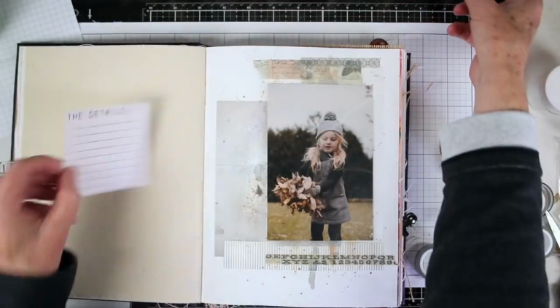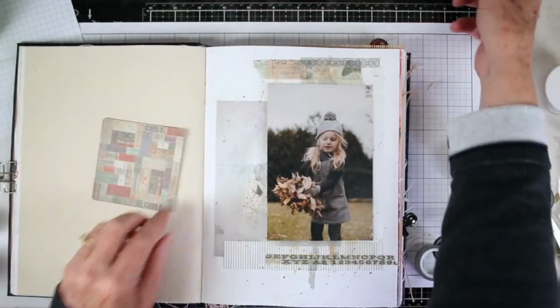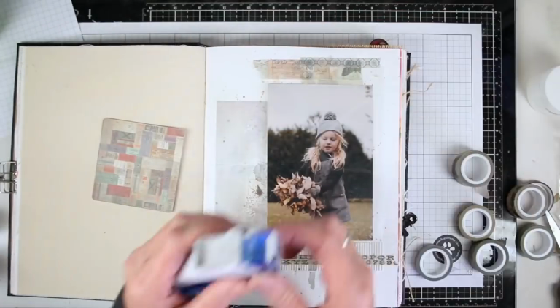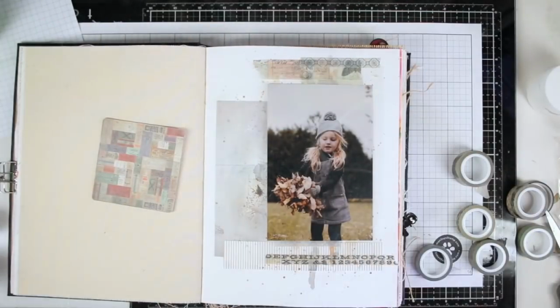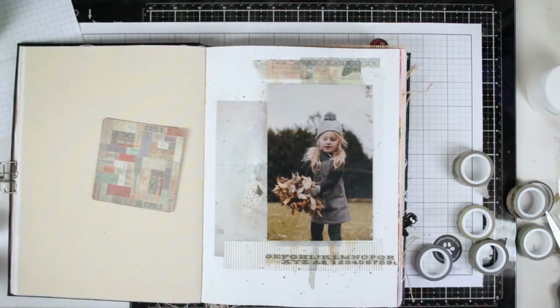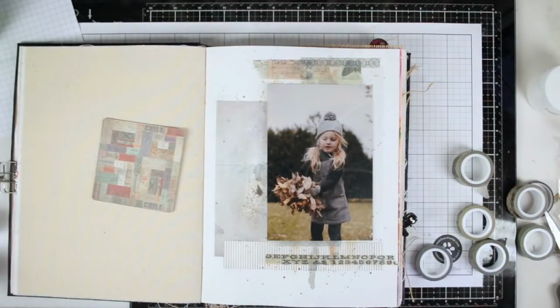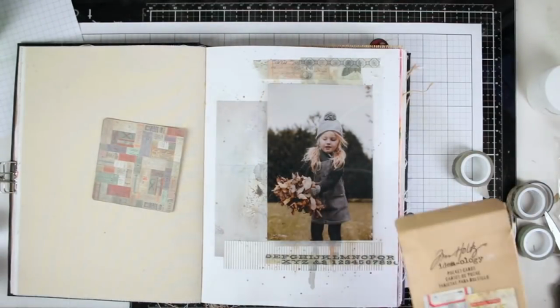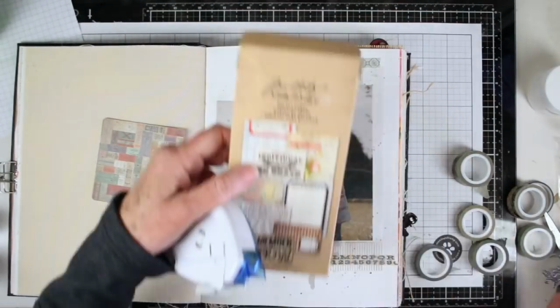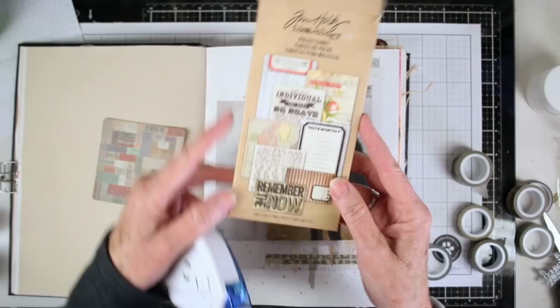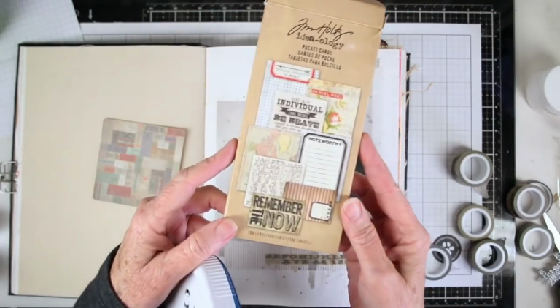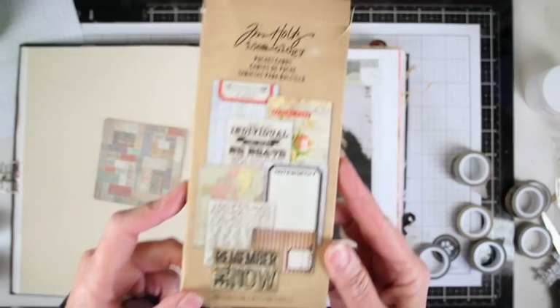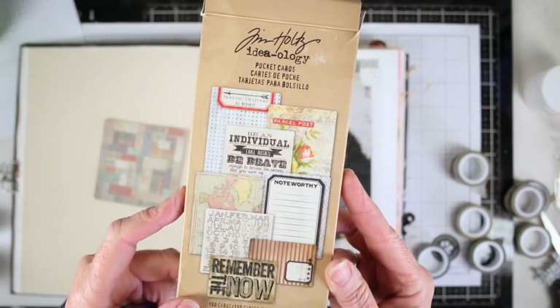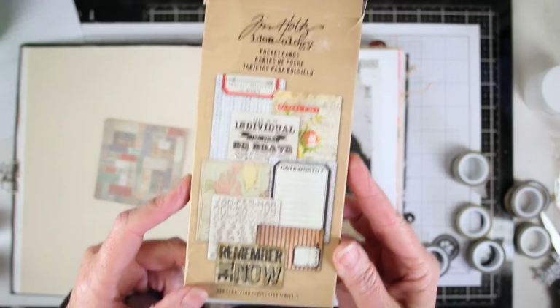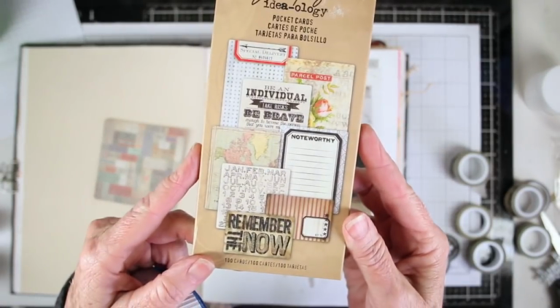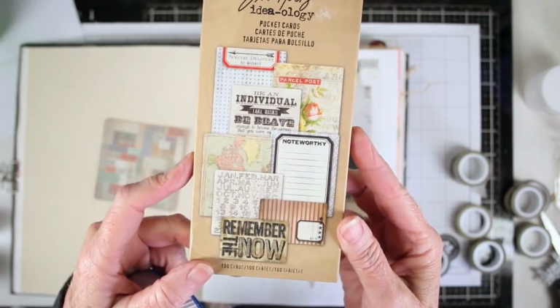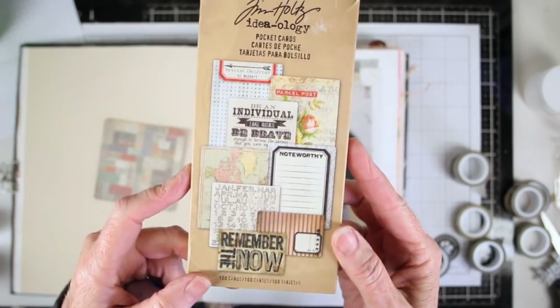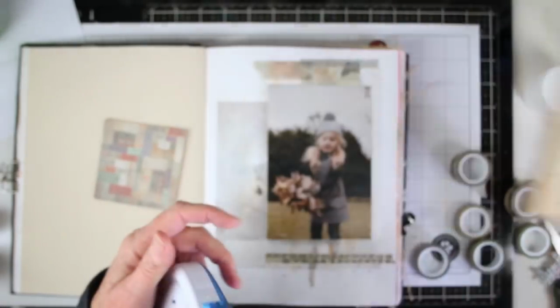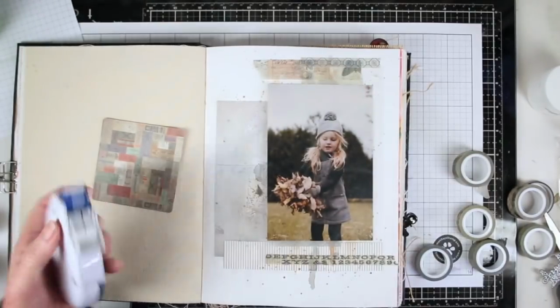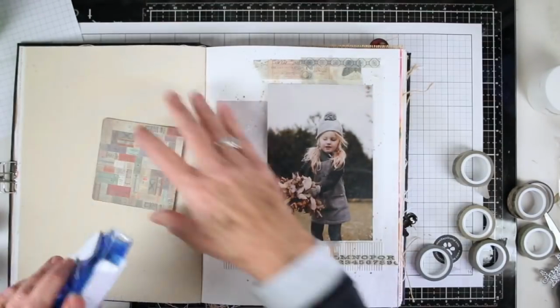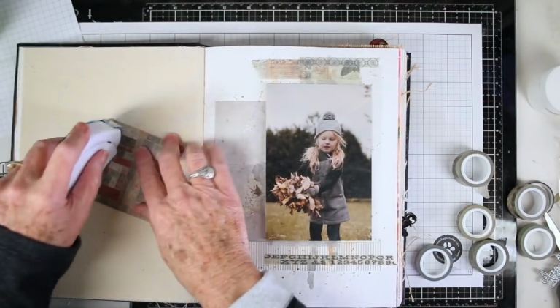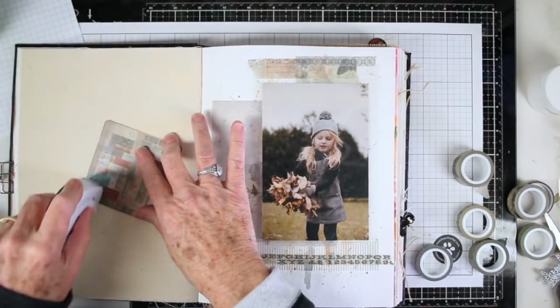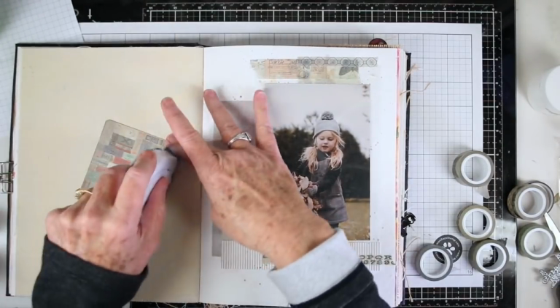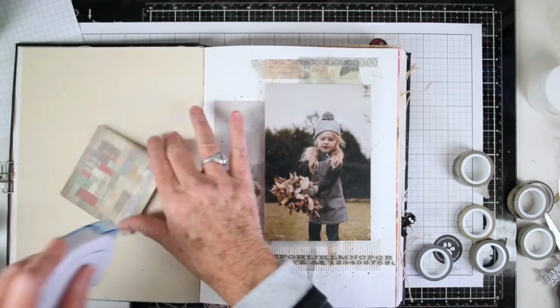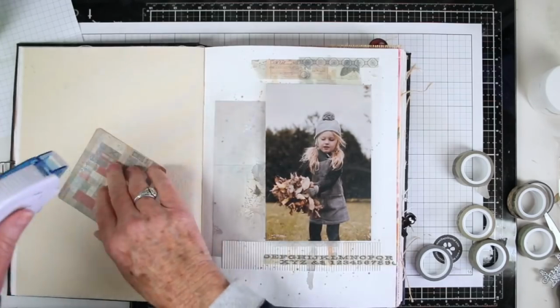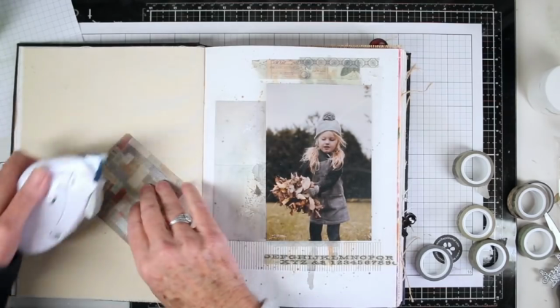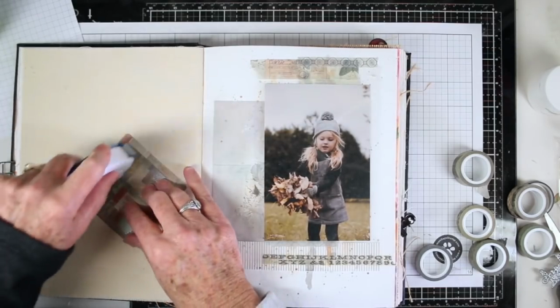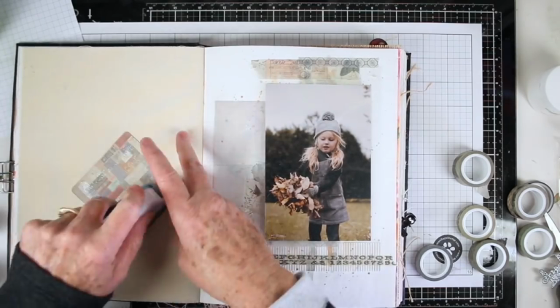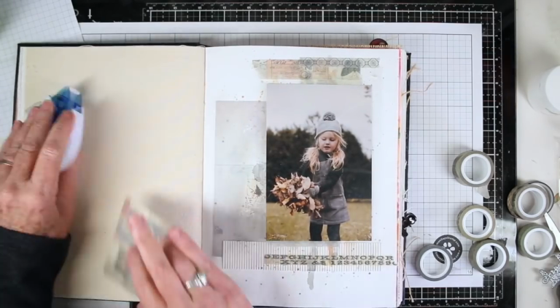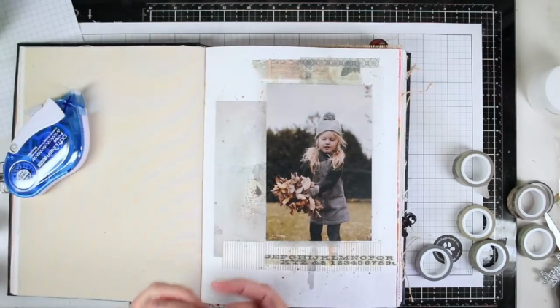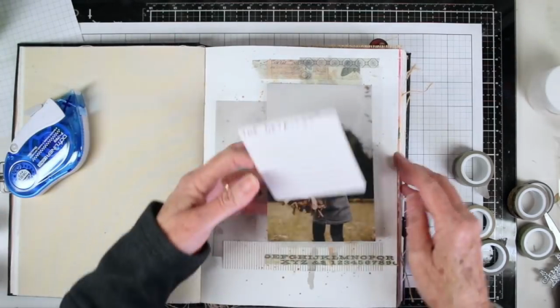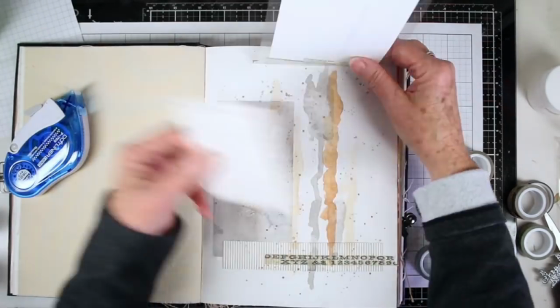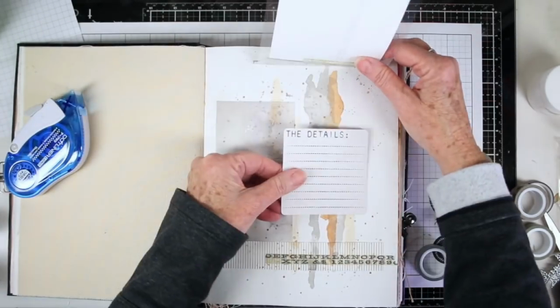My journaling card comes from the Tim Holtz pocket cards — this is my original pack and it's lasted me forever. I'll be using just my dot liner to attach this in place under the photo.